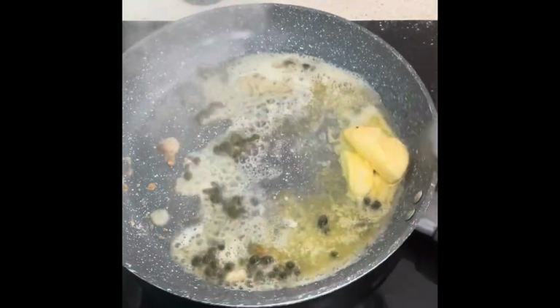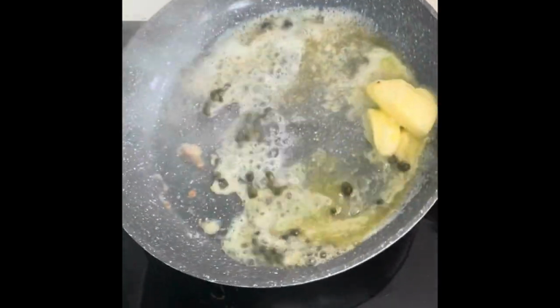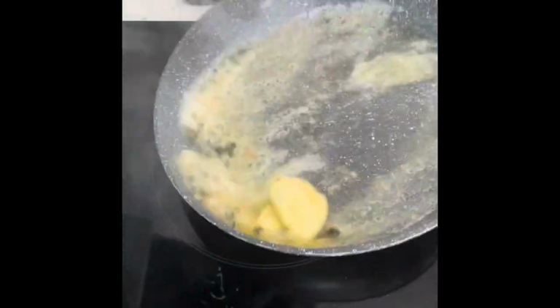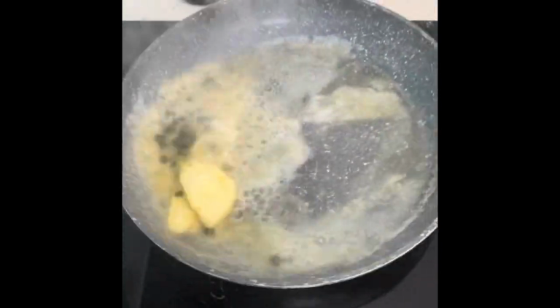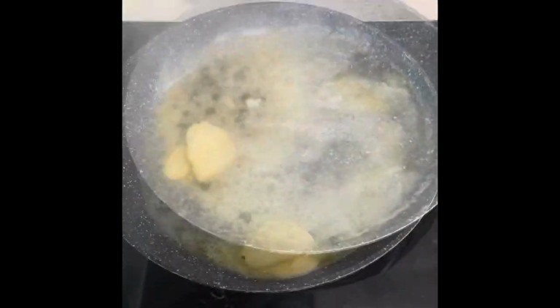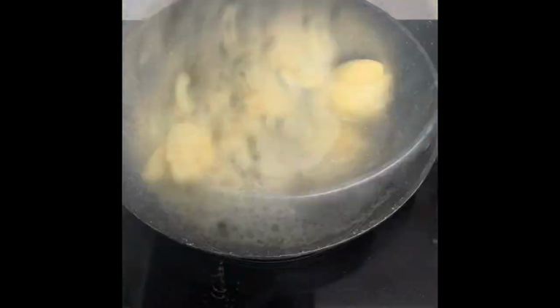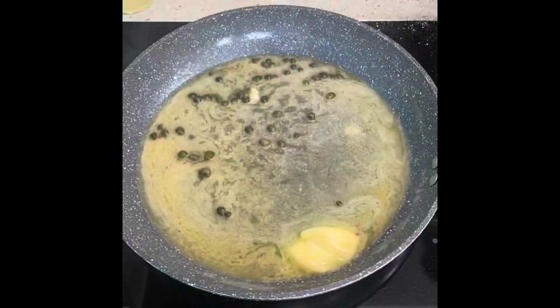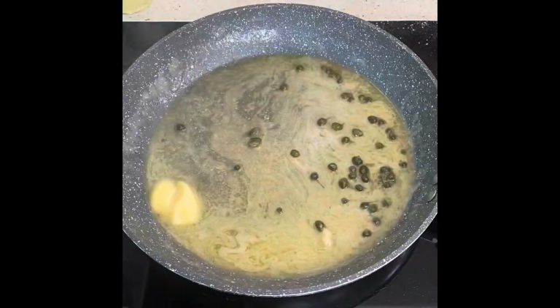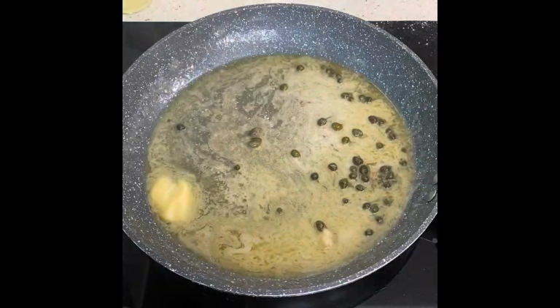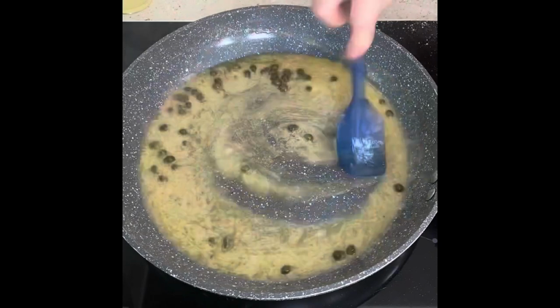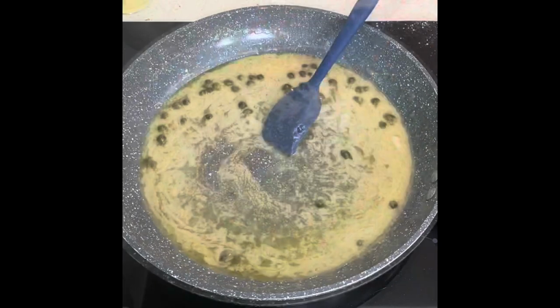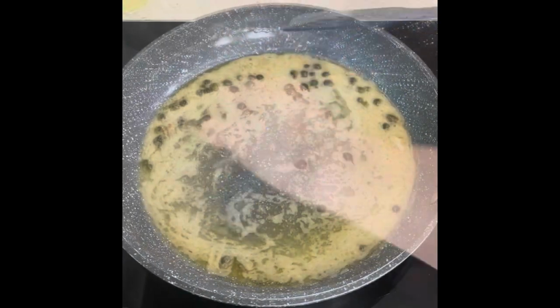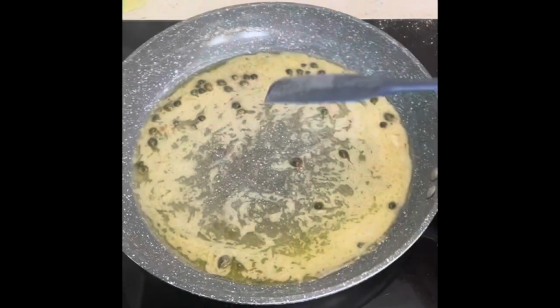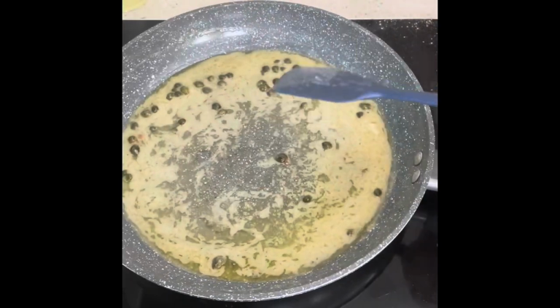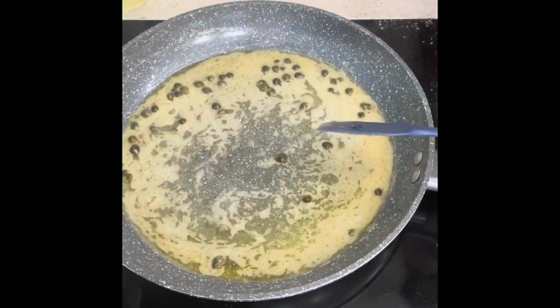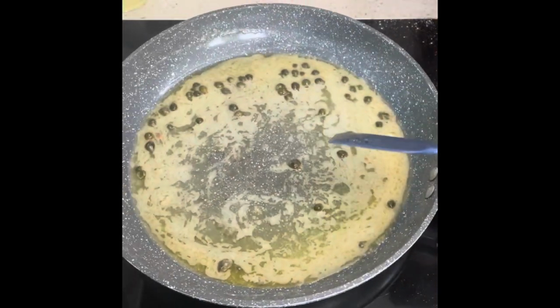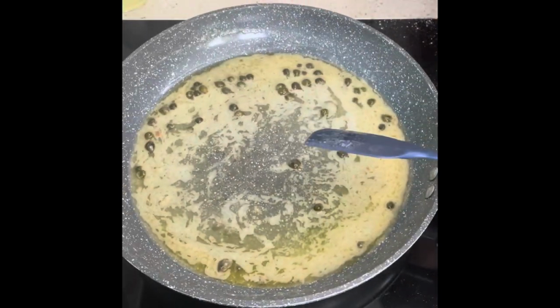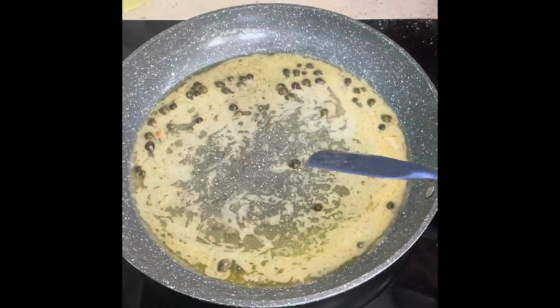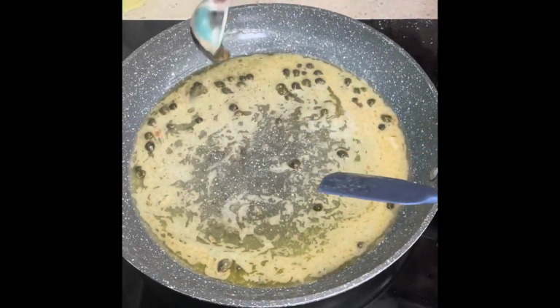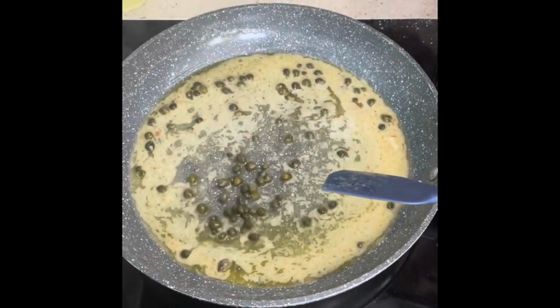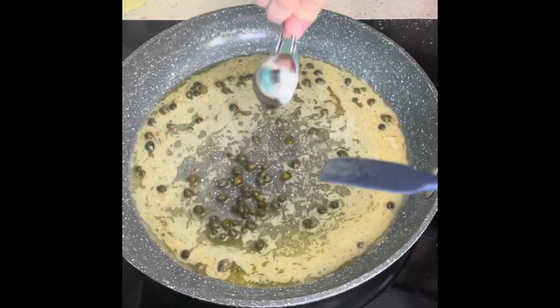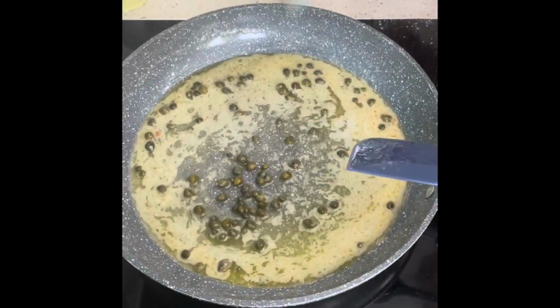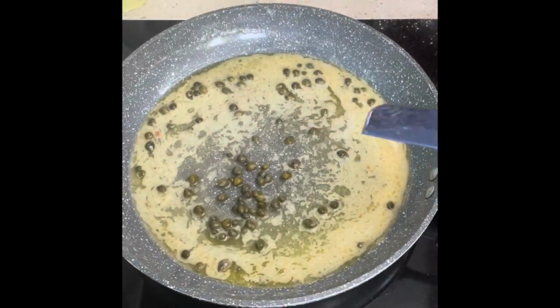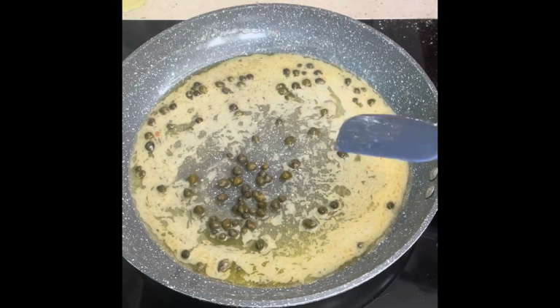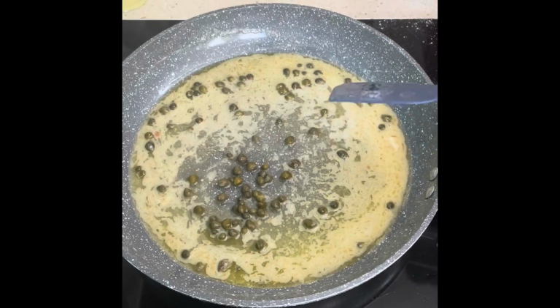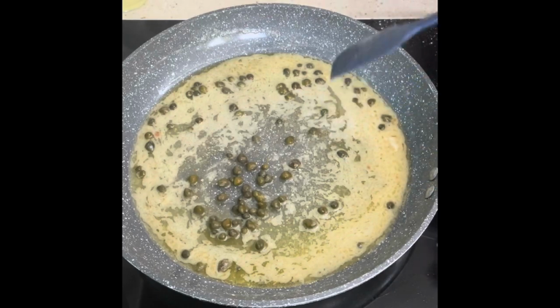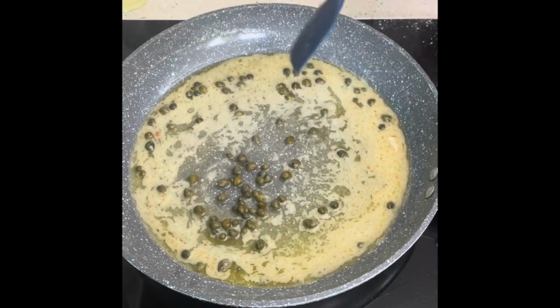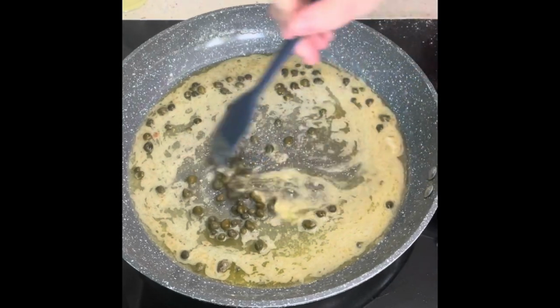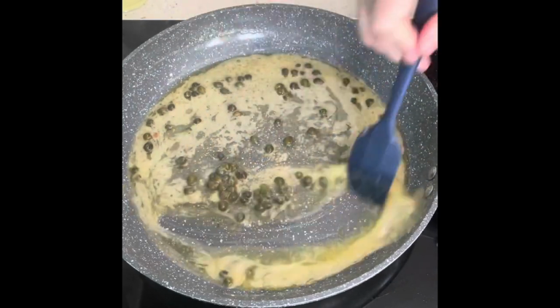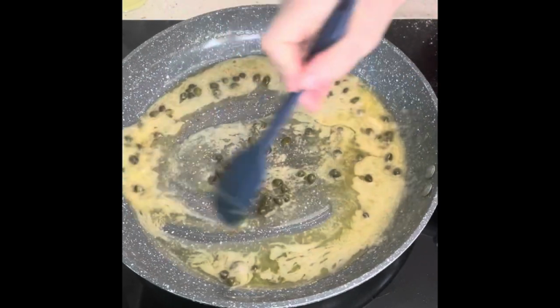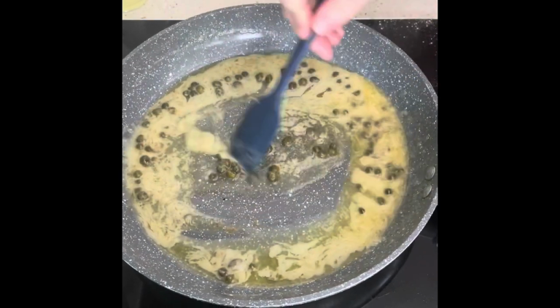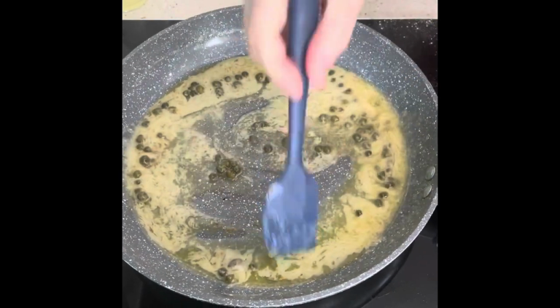Melt that all together. Butter's all melted. I'm deciding I'm actually going to add another tablespoon of capers — so one to two tablespoons of capers and lemon juice, down to your choice.